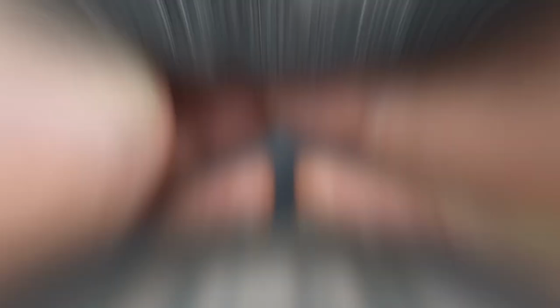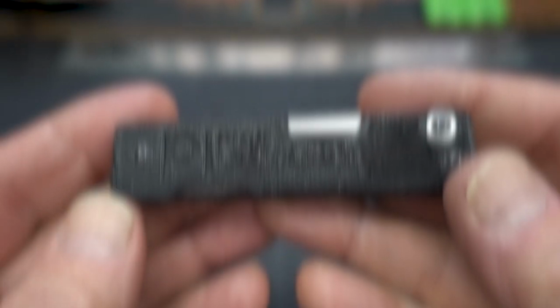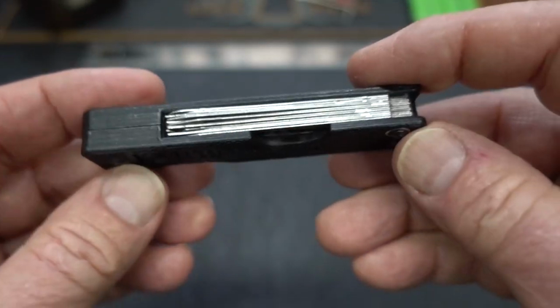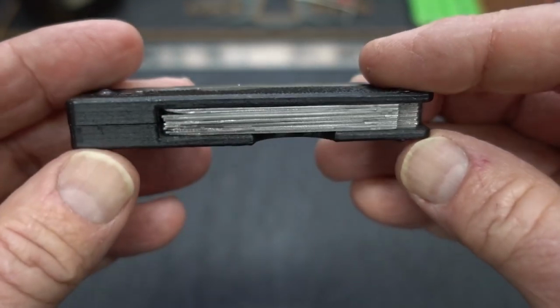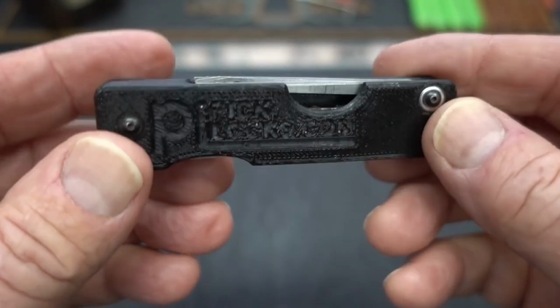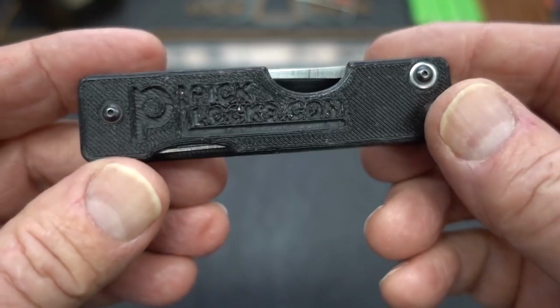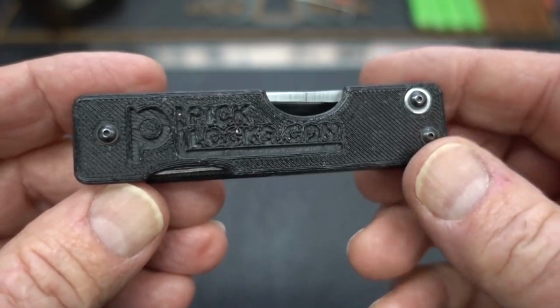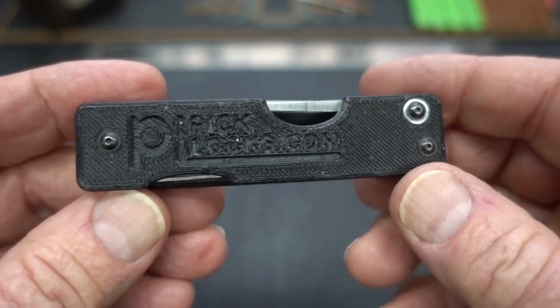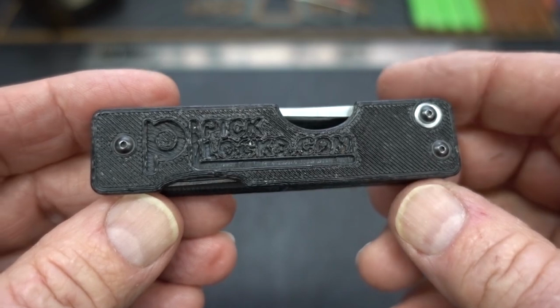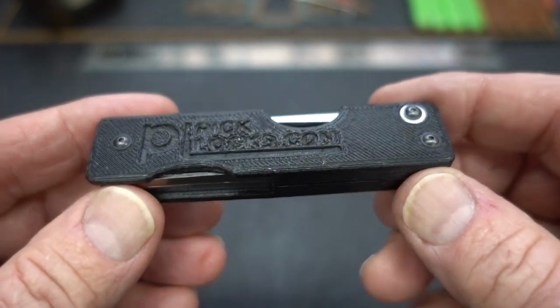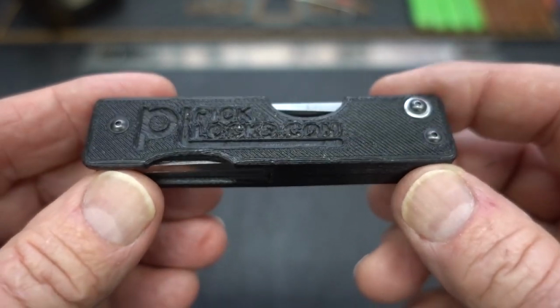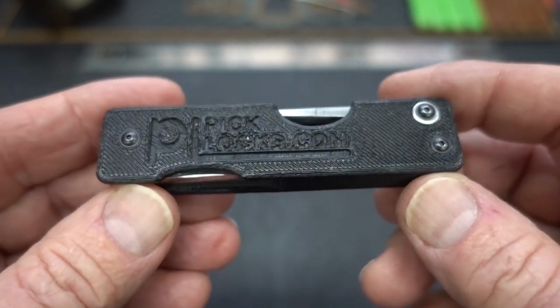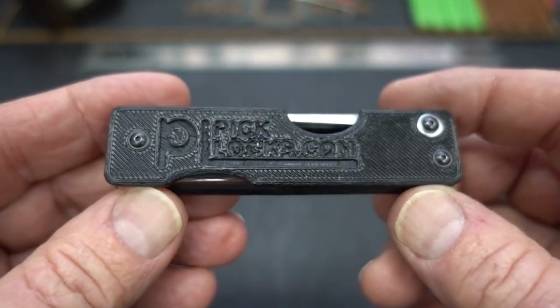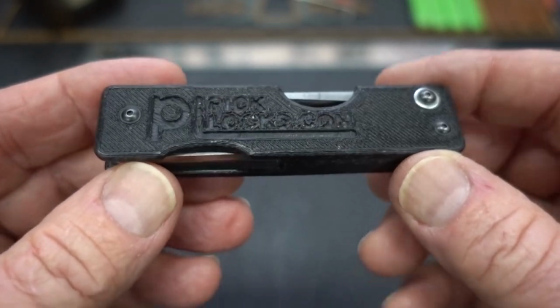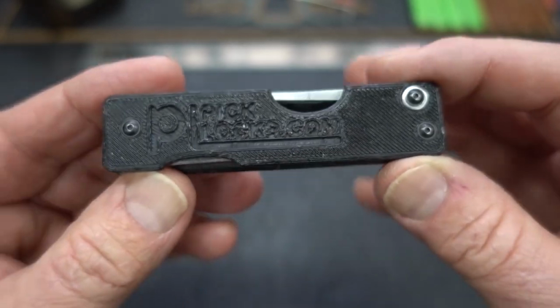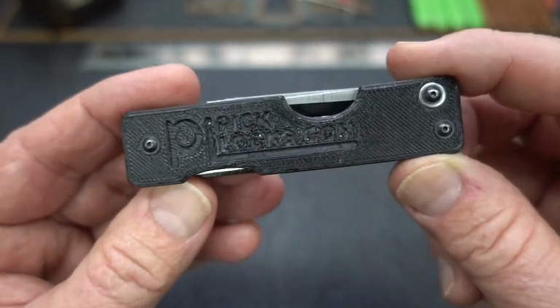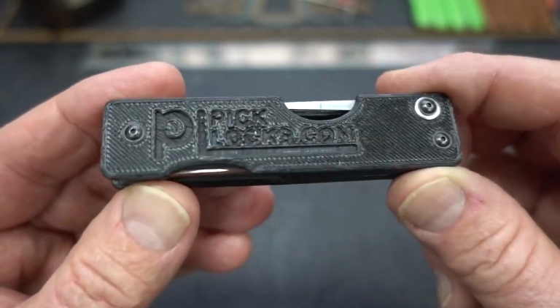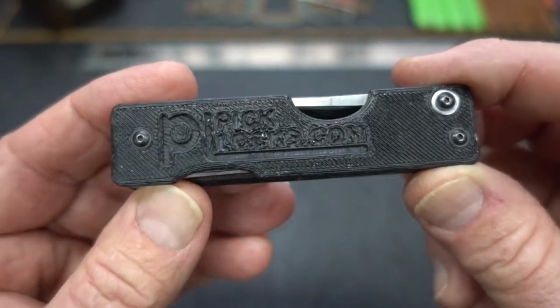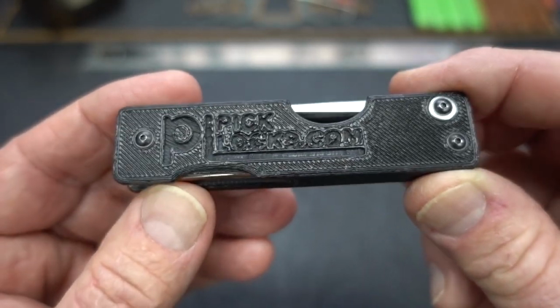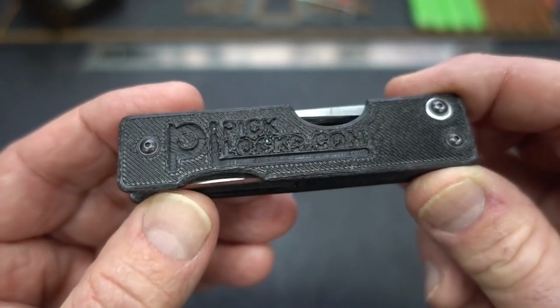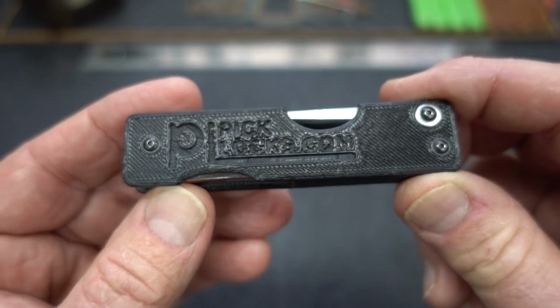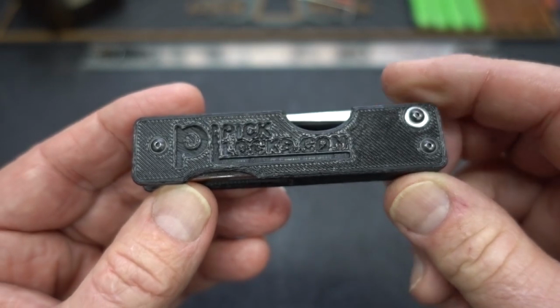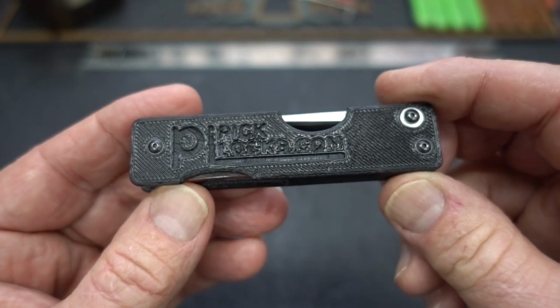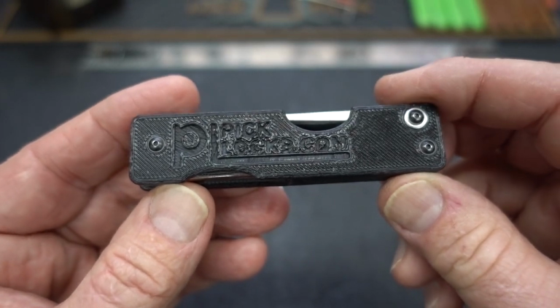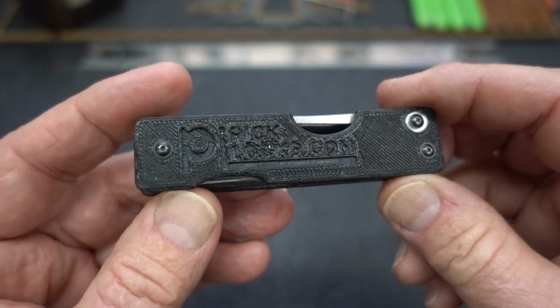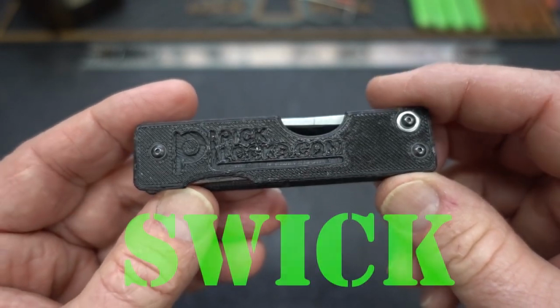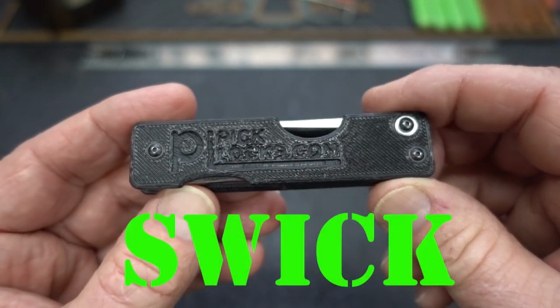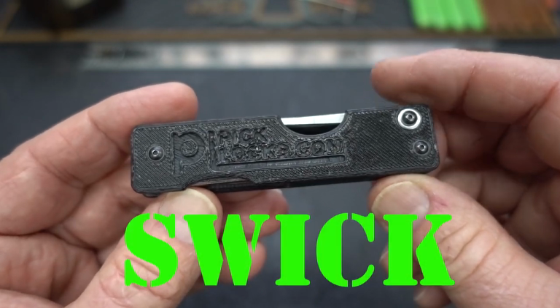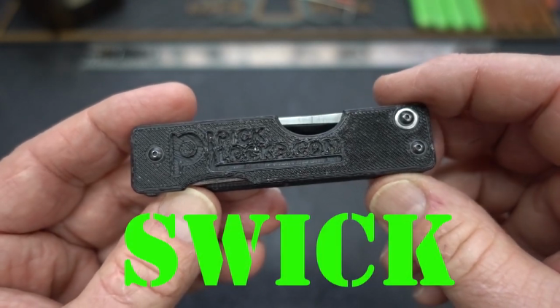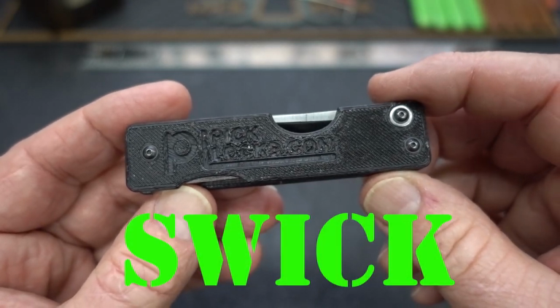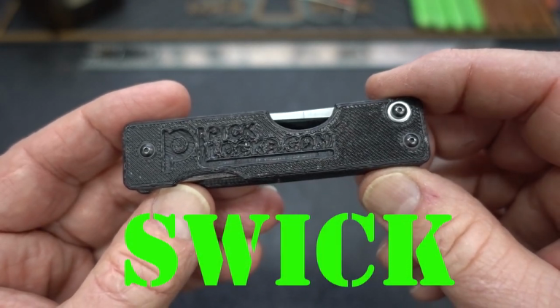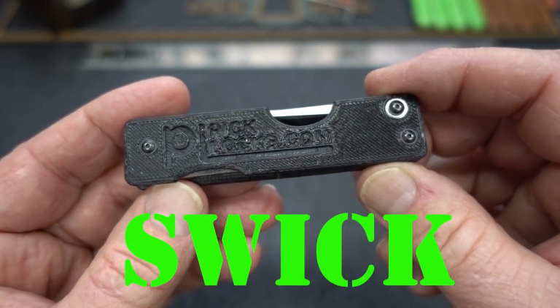Today we're going to take a look at something so new that only a single working prototype exists, and this is it. This is called the SWIC, and it was designed by David Storm.